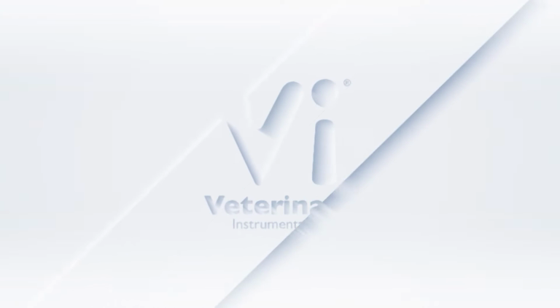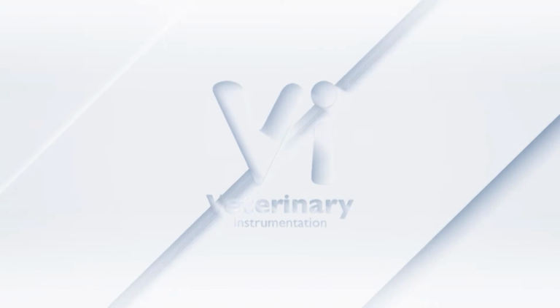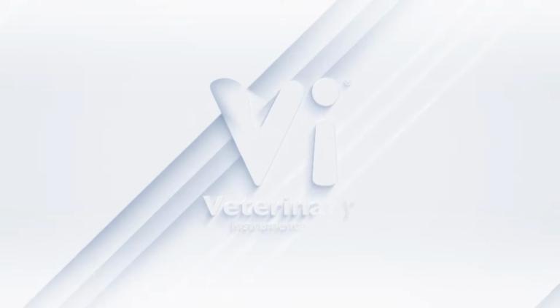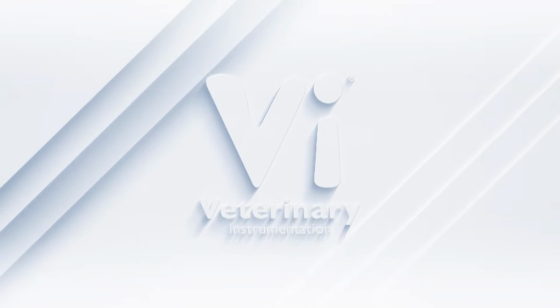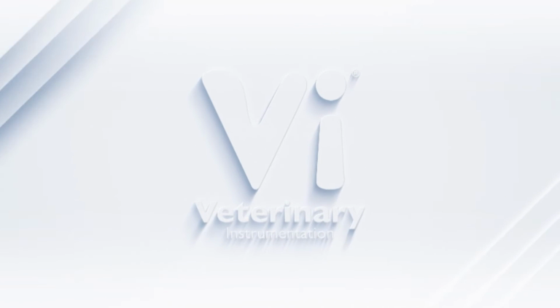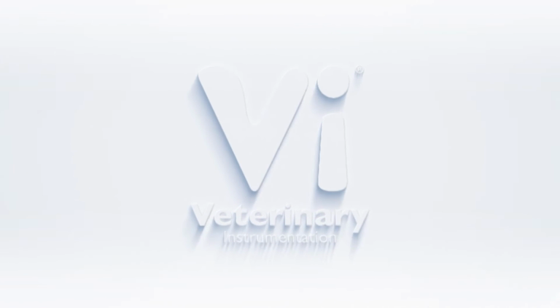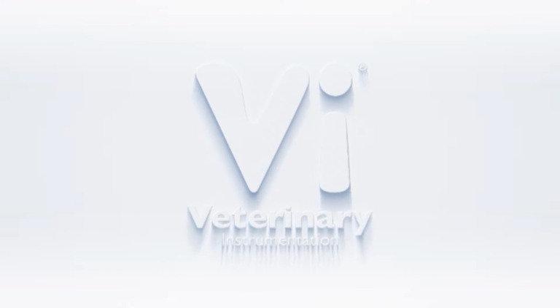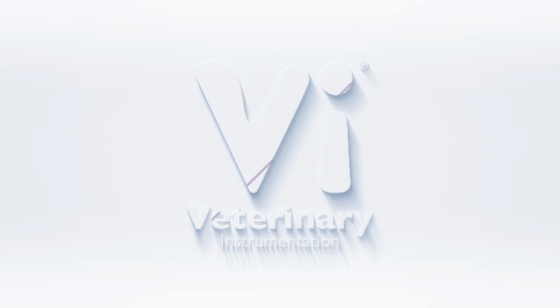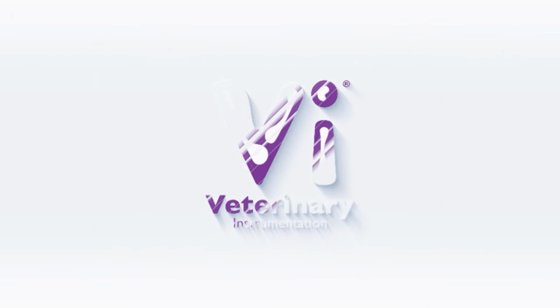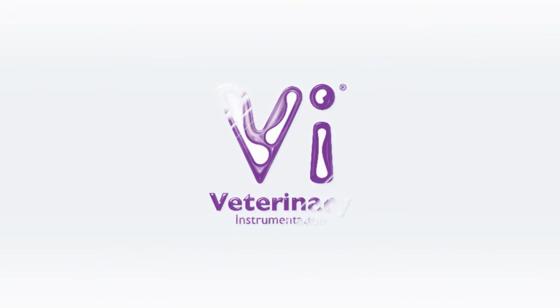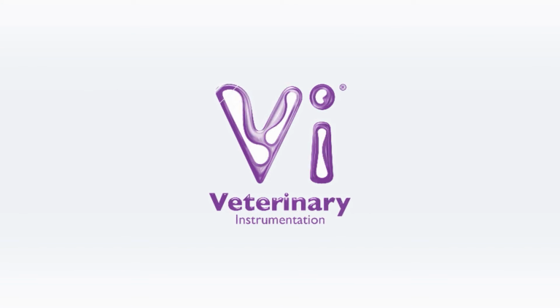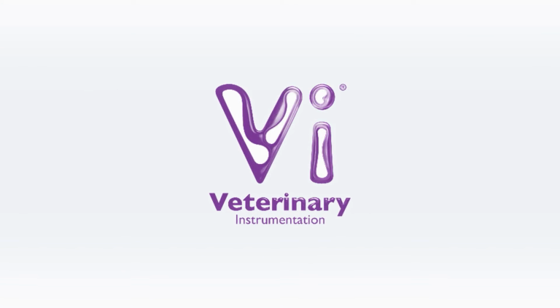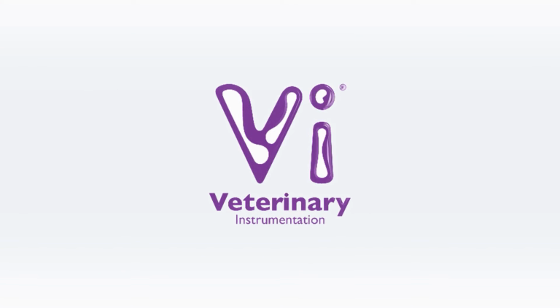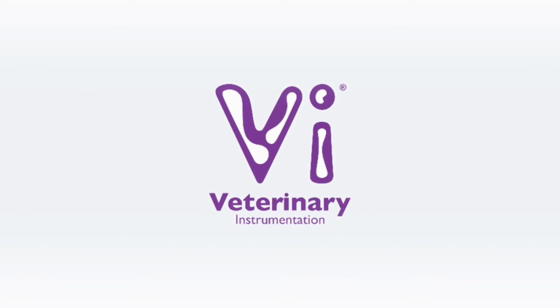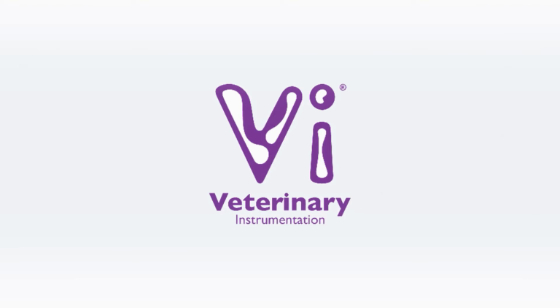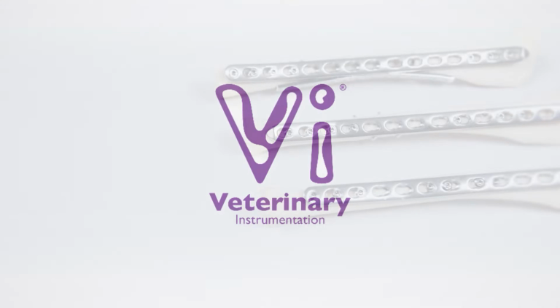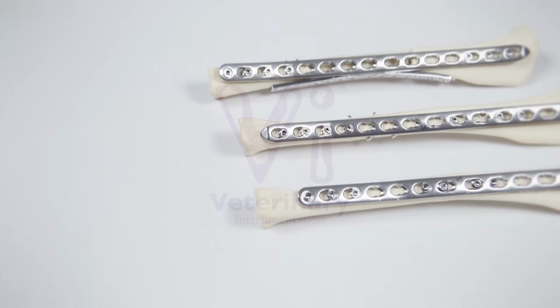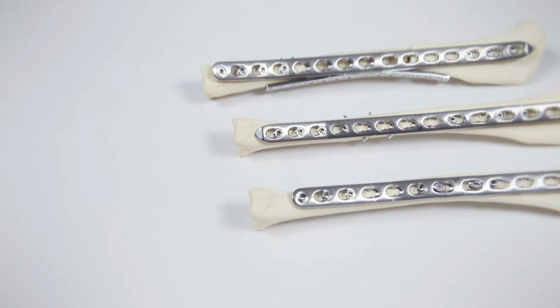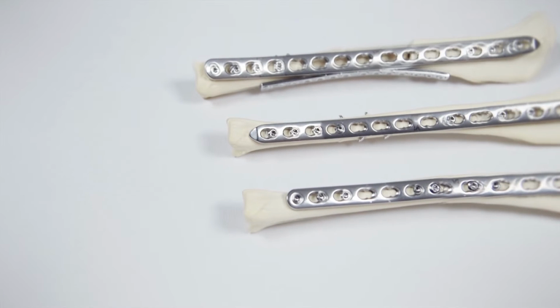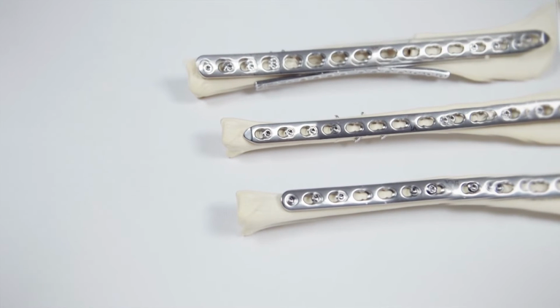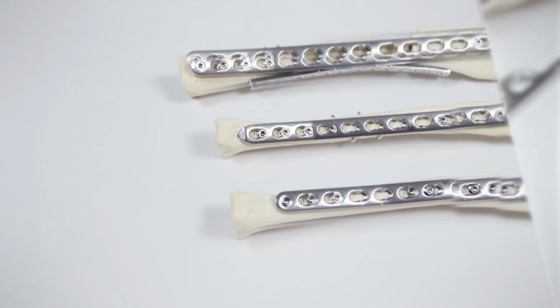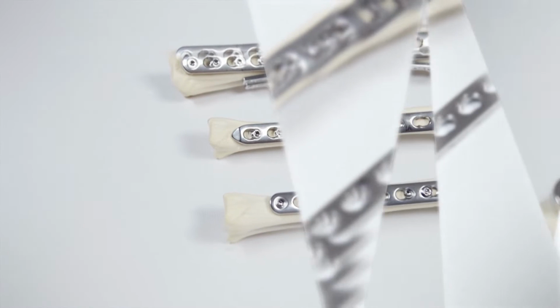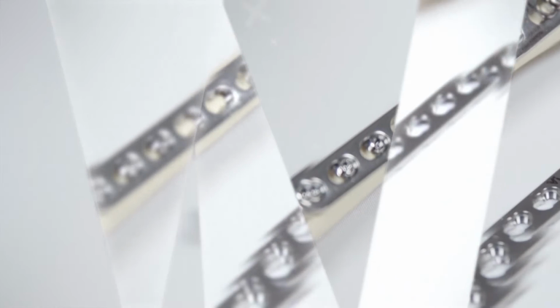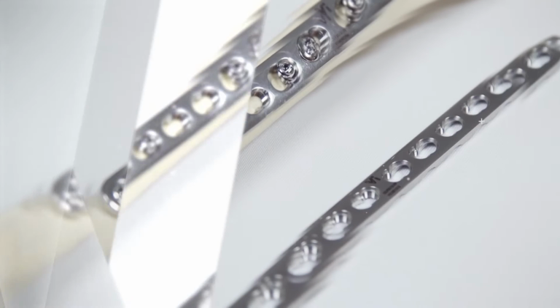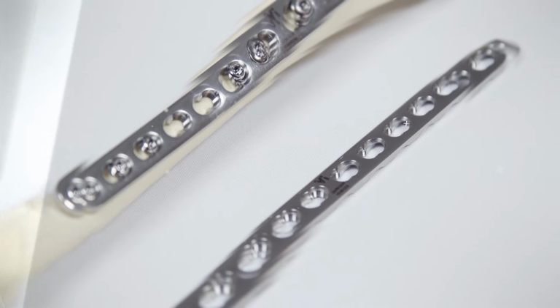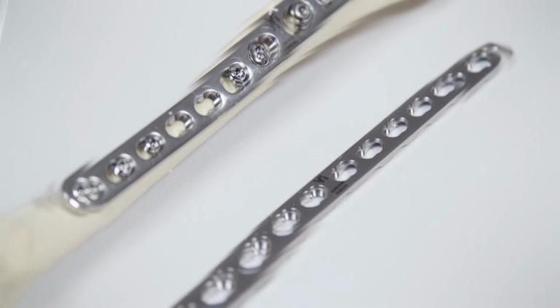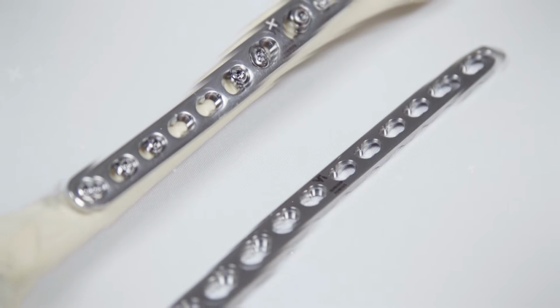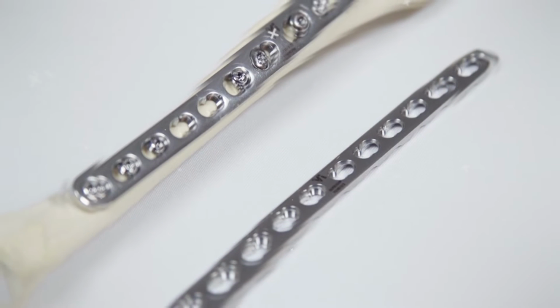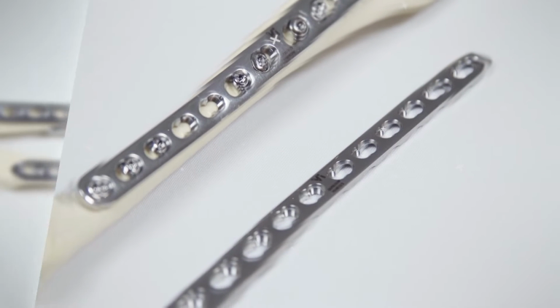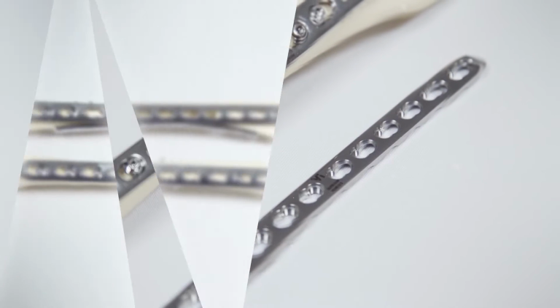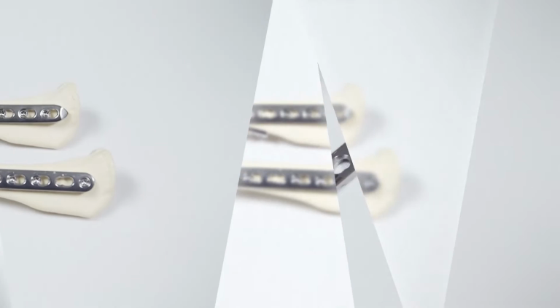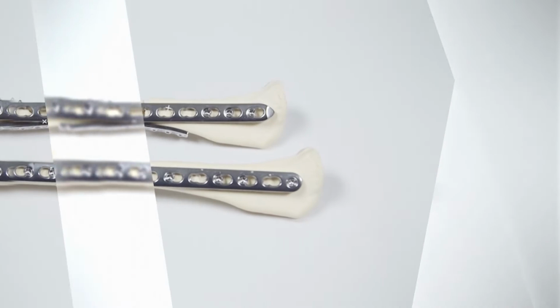Hello and welcome to Veterinary Instrumentation's latest episode of Under the Skin, a videography and animation series introducing key devices and techniques used during orthopaedic surgery.